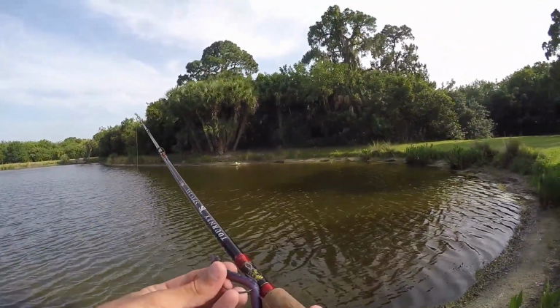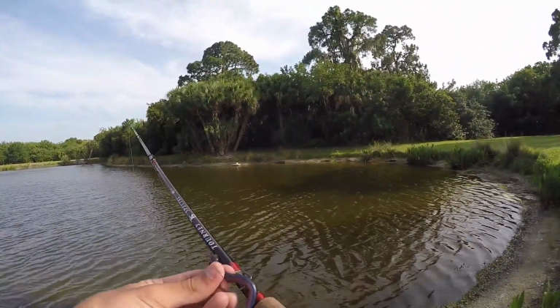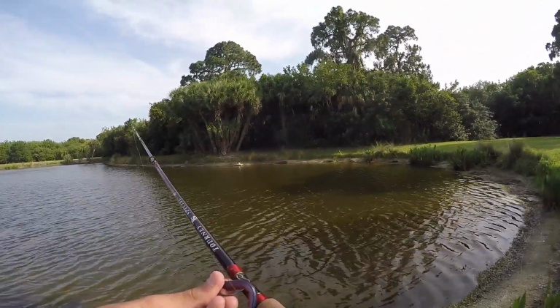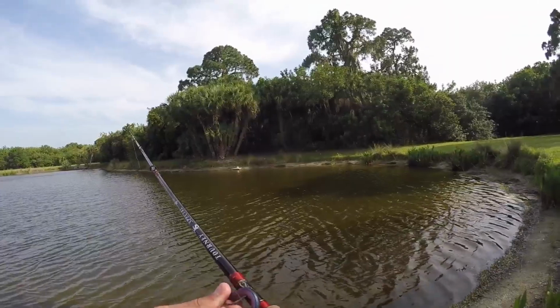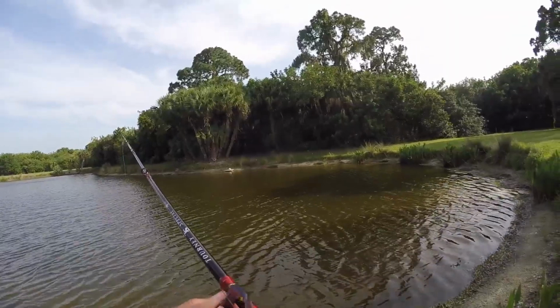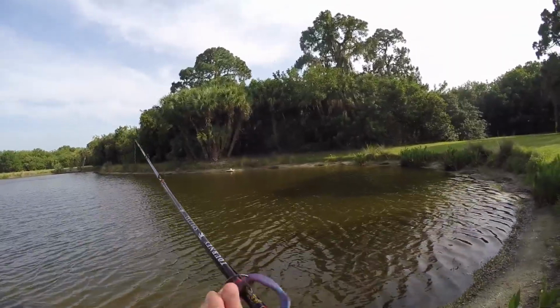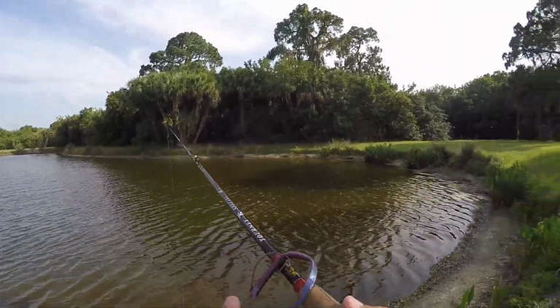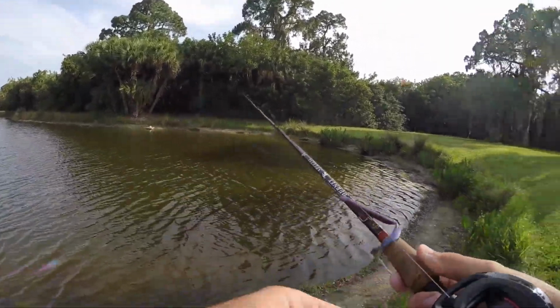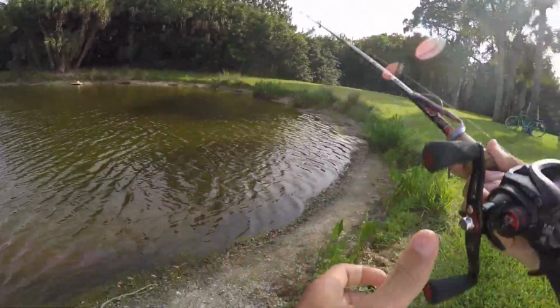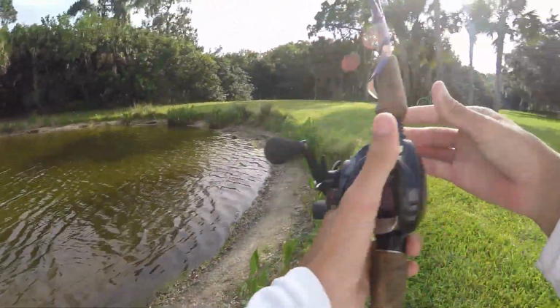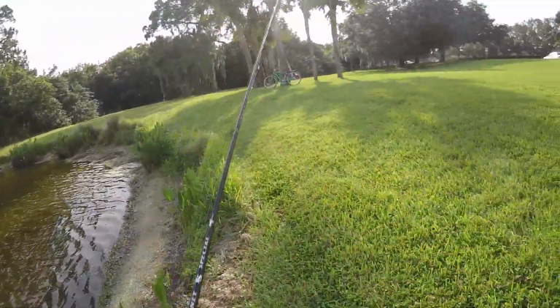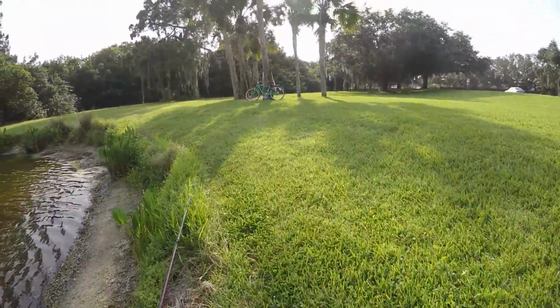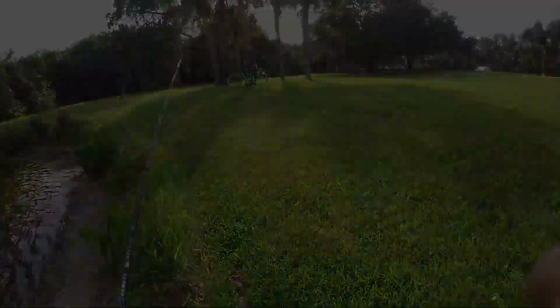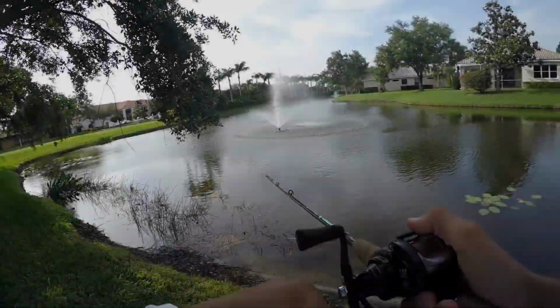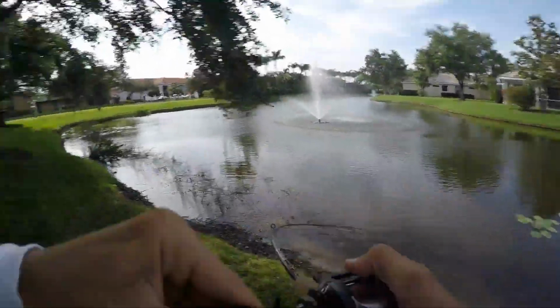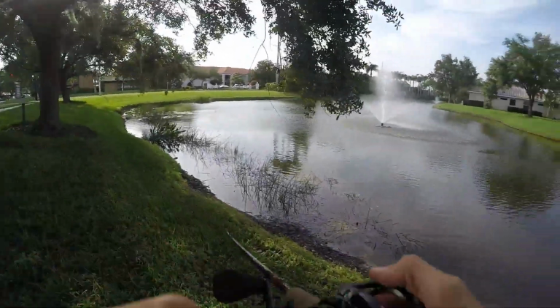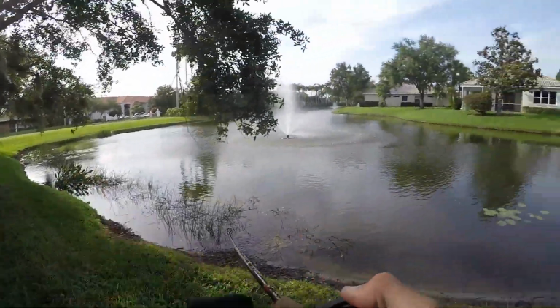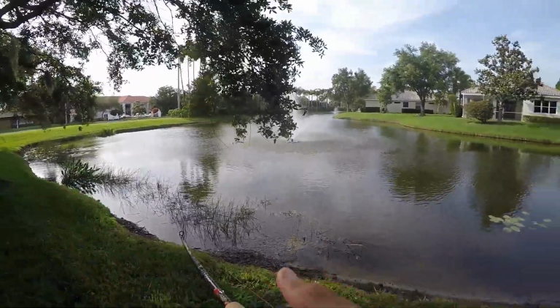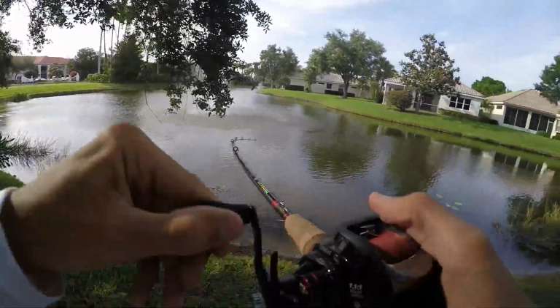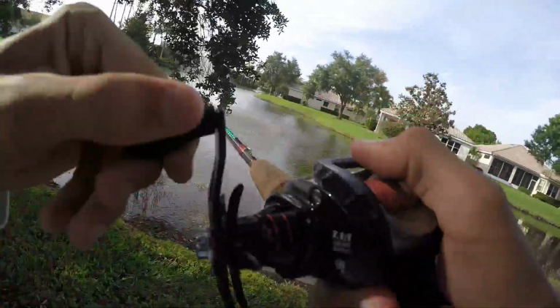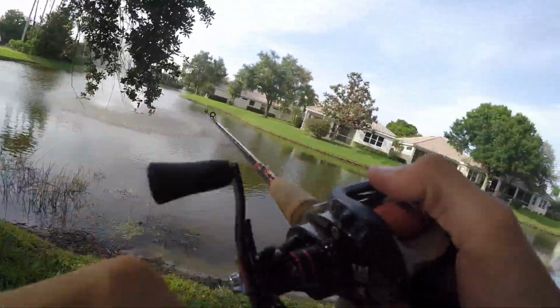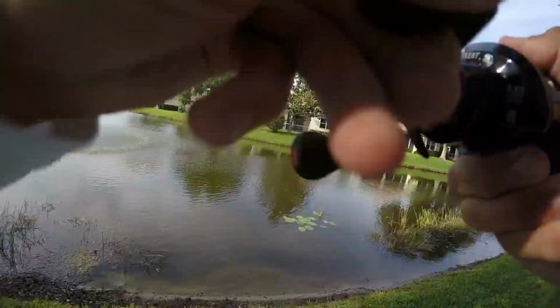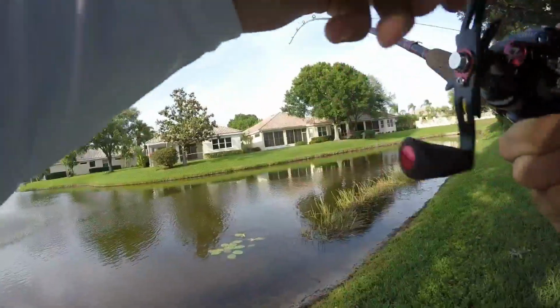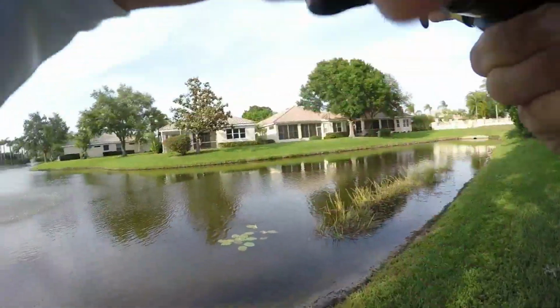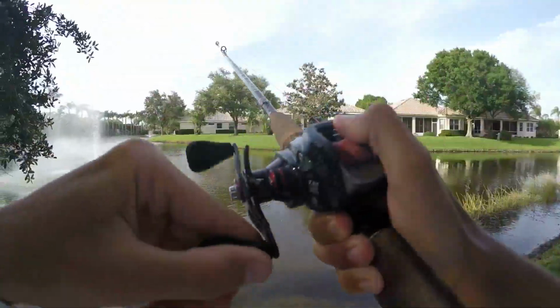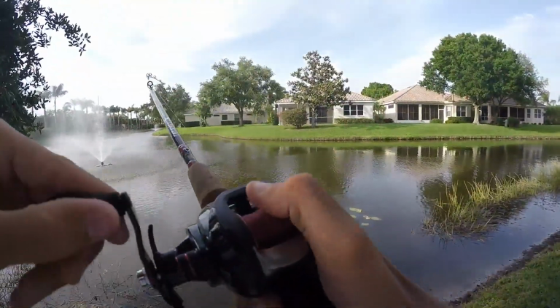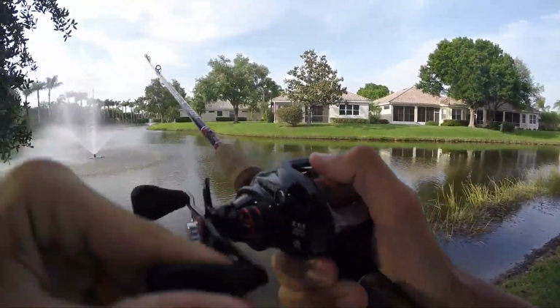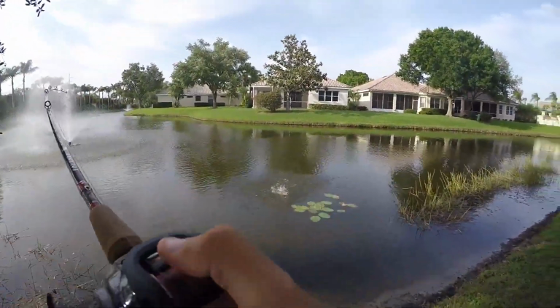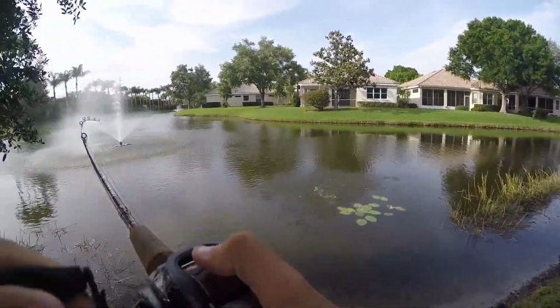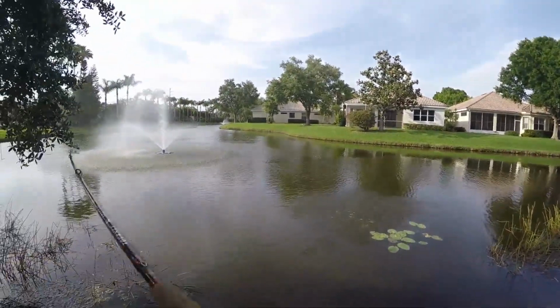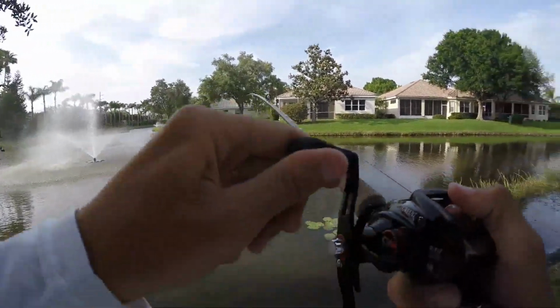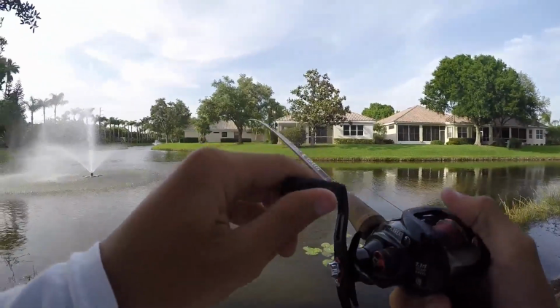Only got one bass at the other ponds, but pond three — there we go, got one on the second cast! That's a good little one.